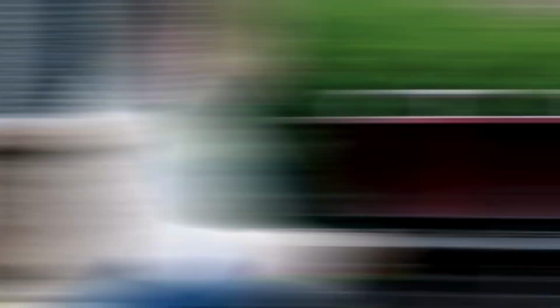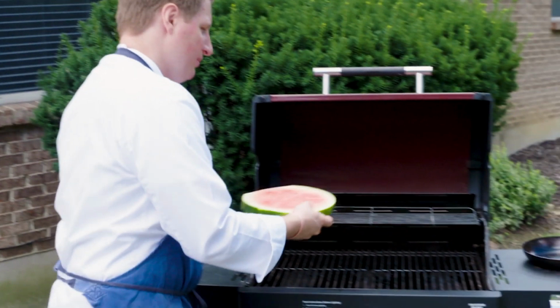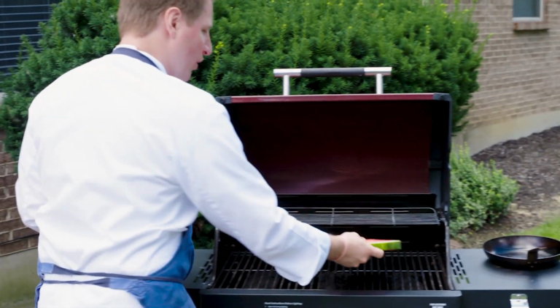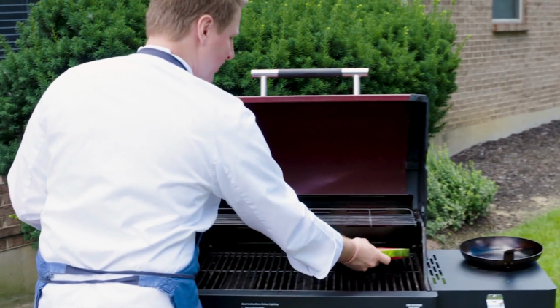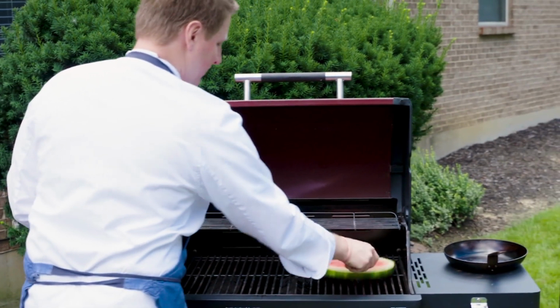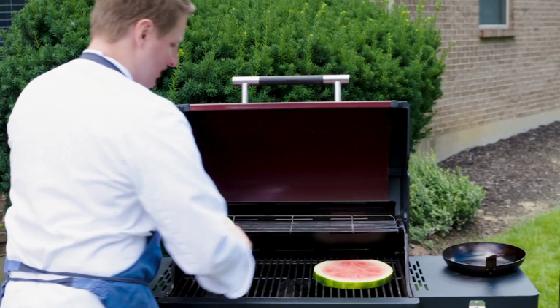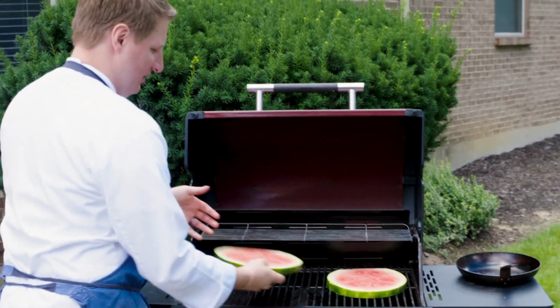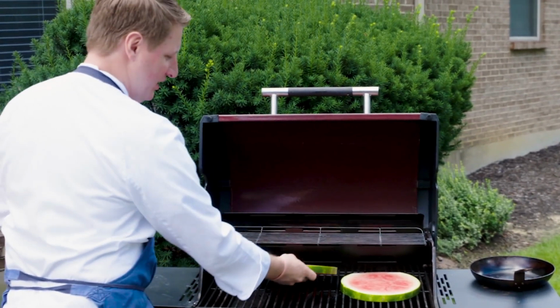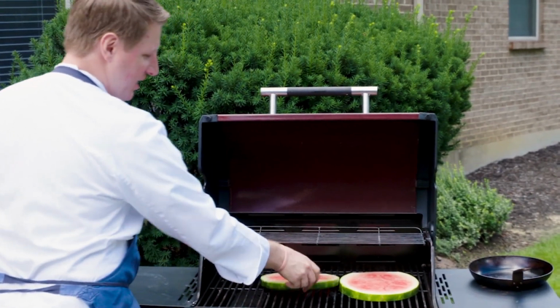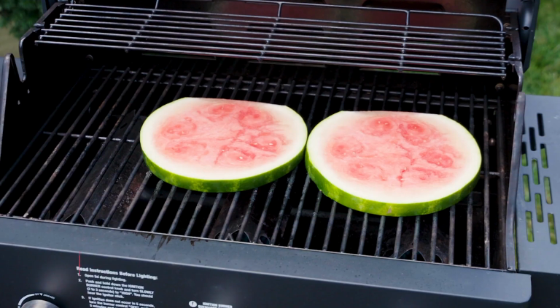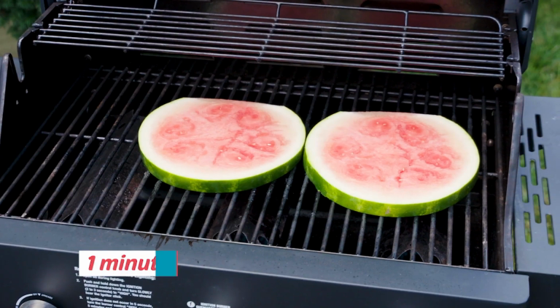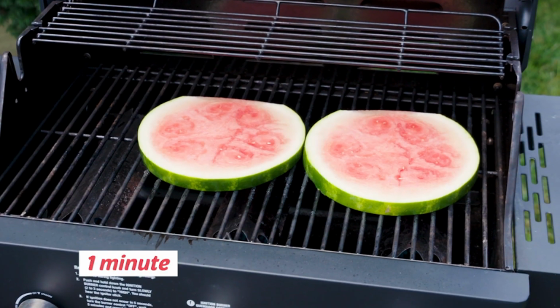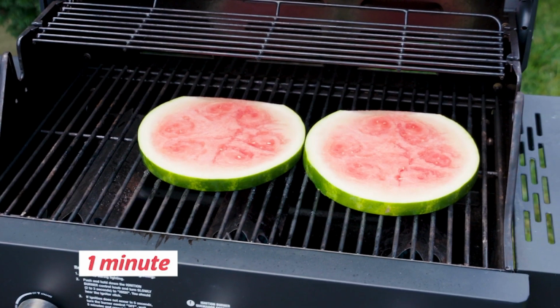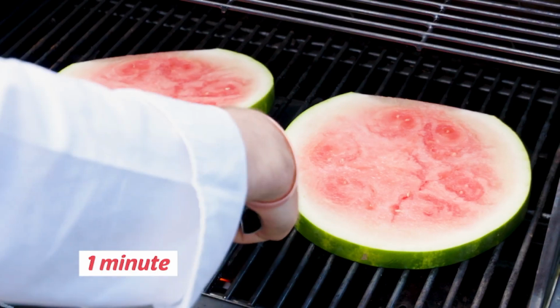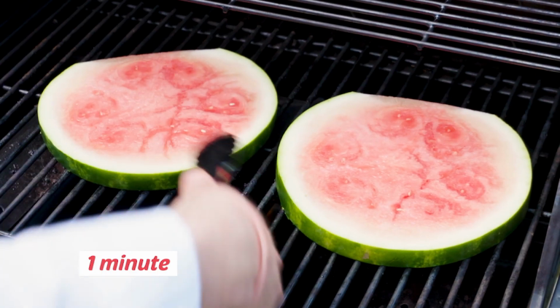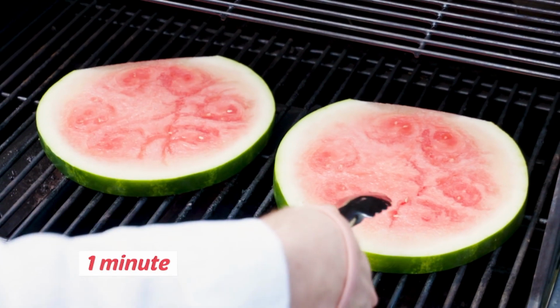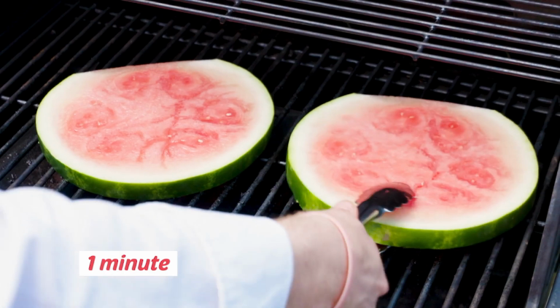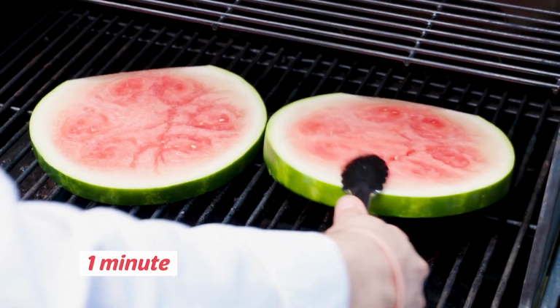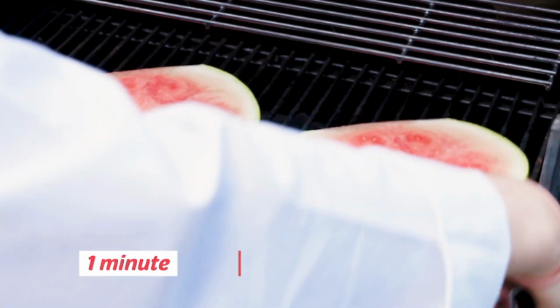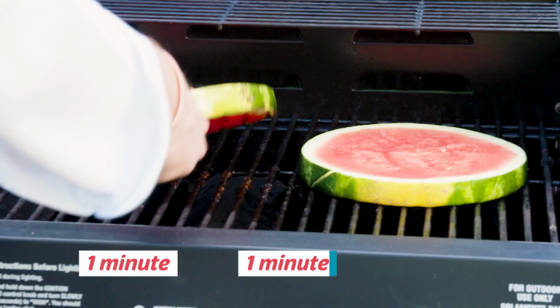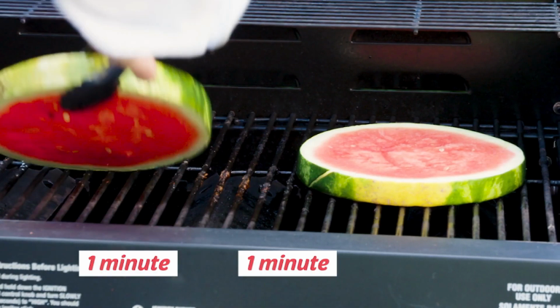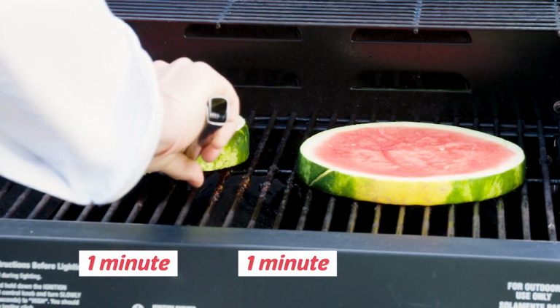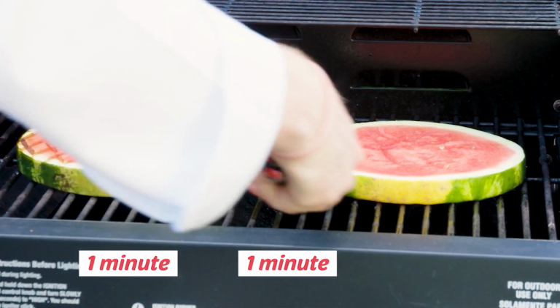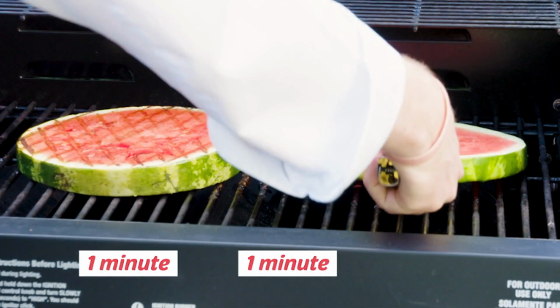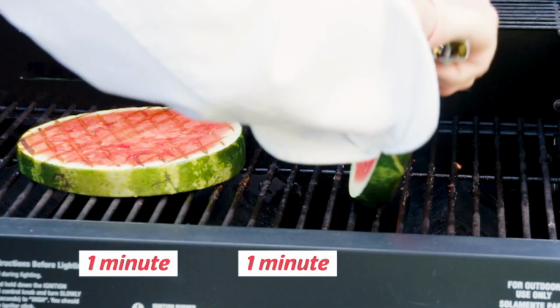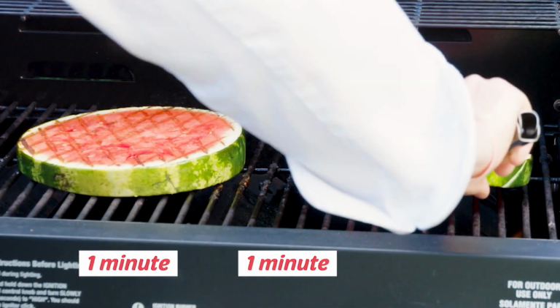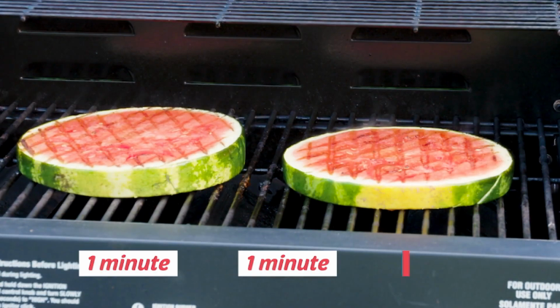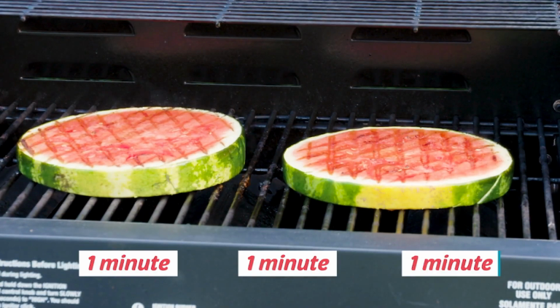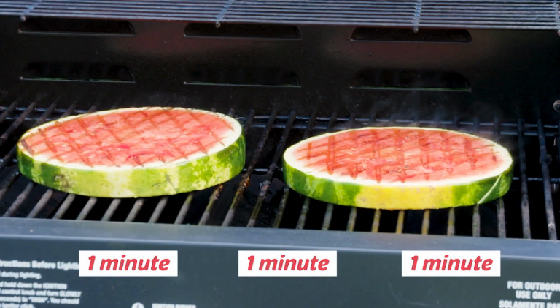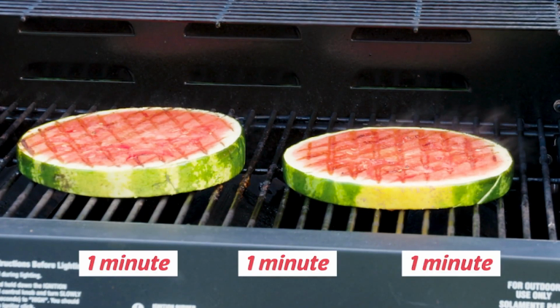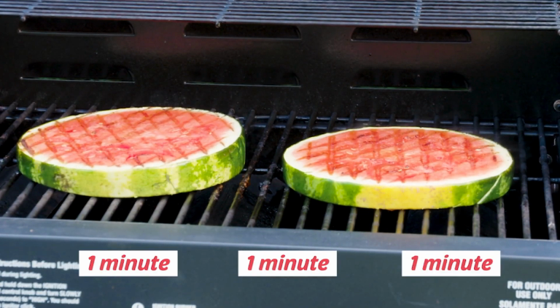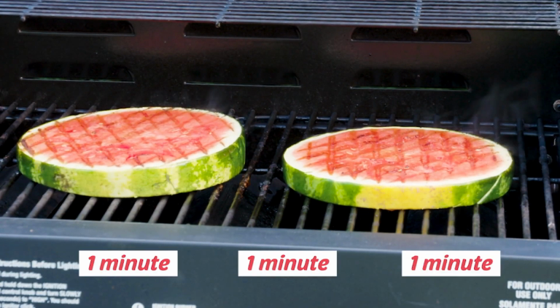It's gonna be one minute on each side. We'll turn it to get some crosshatching, flip it after another minute, and let it on there one more minute after that — three minutes total.